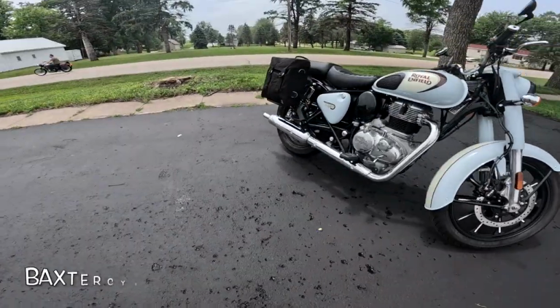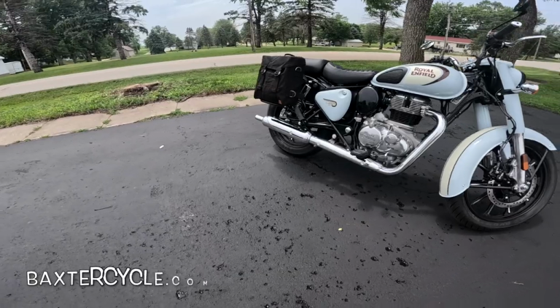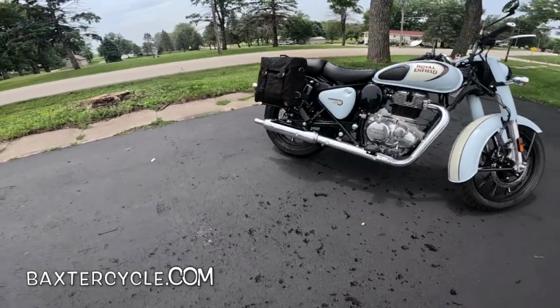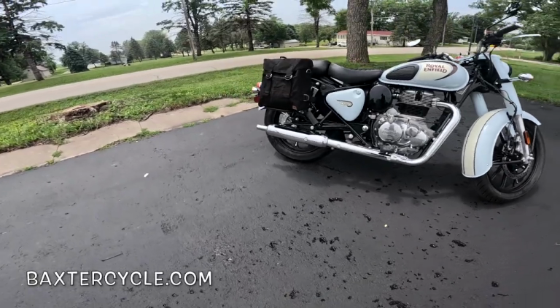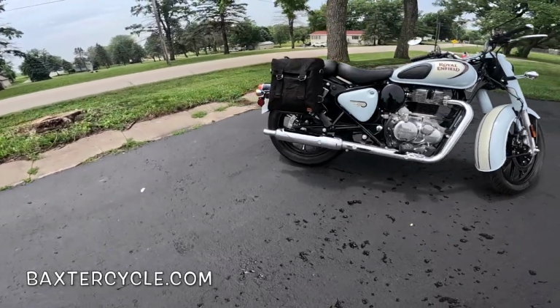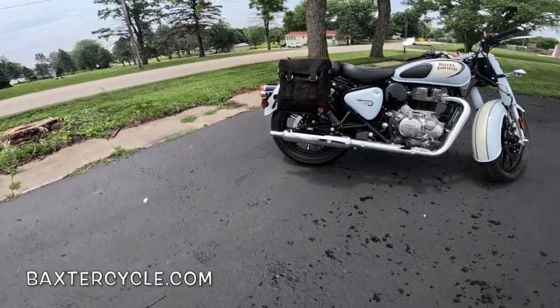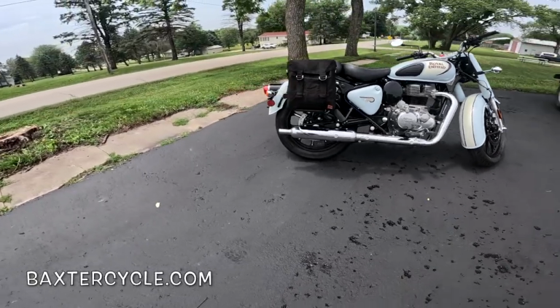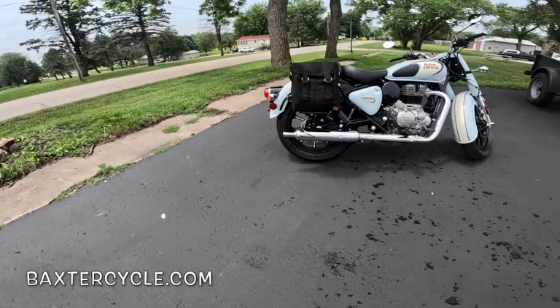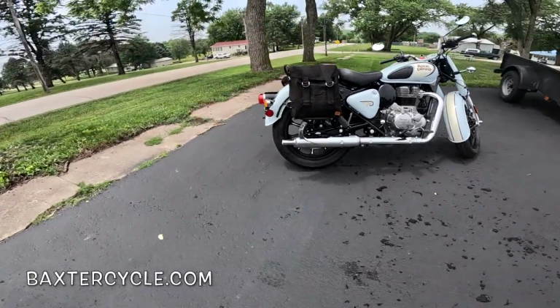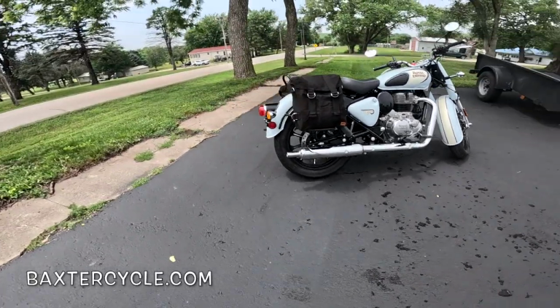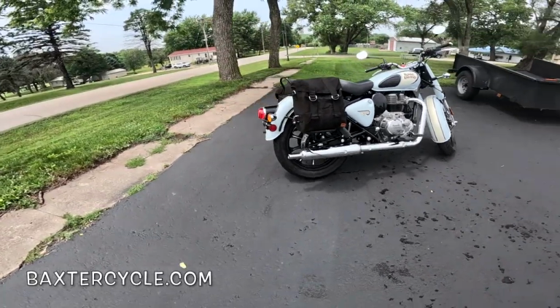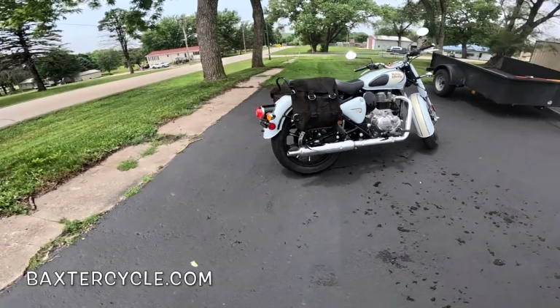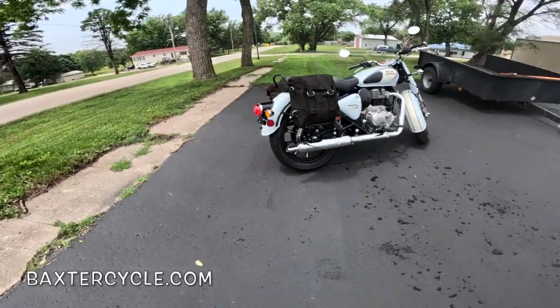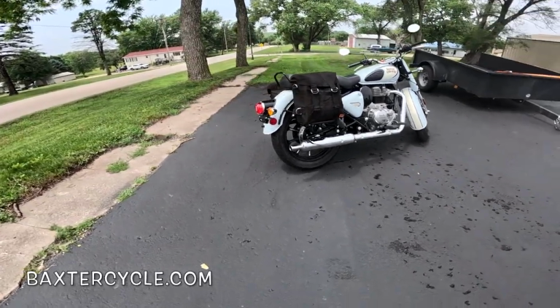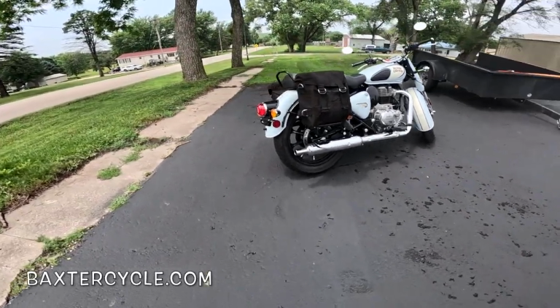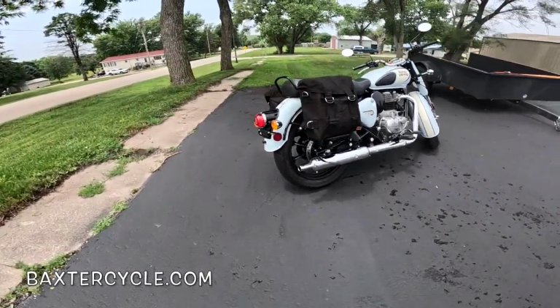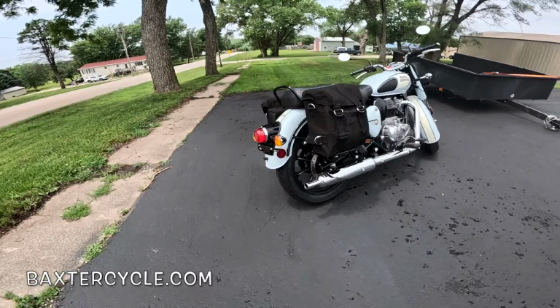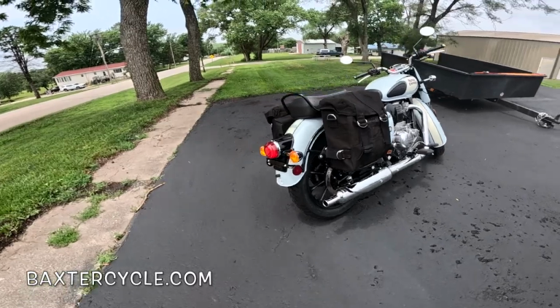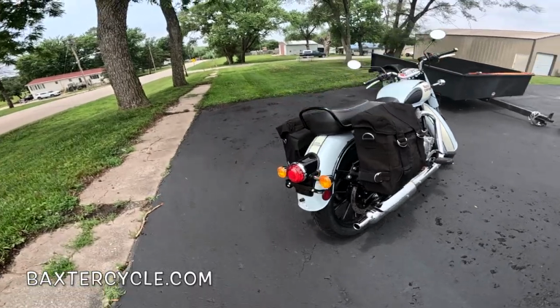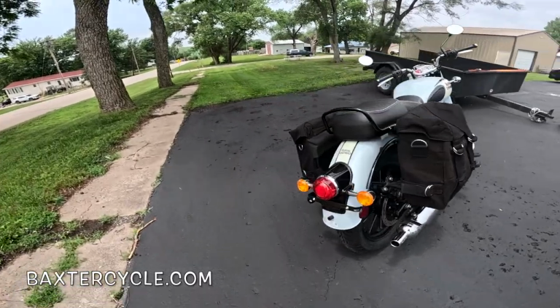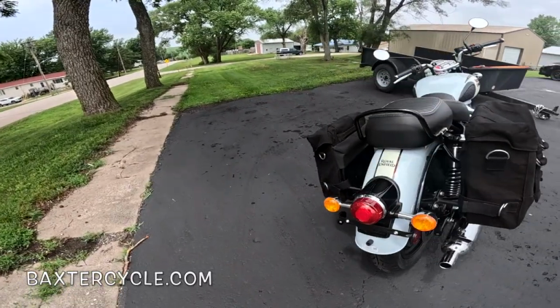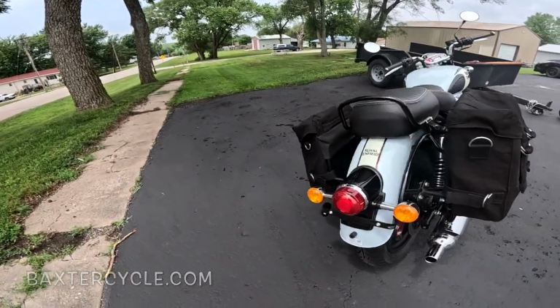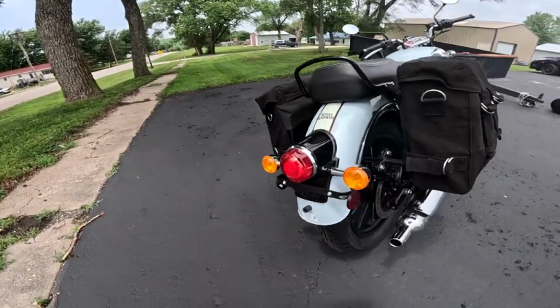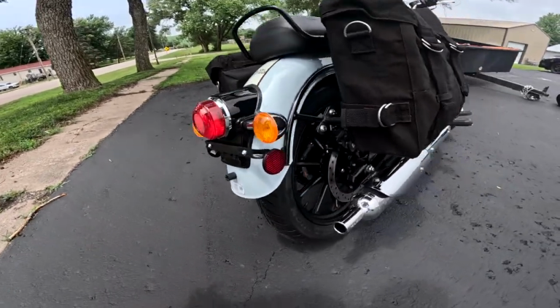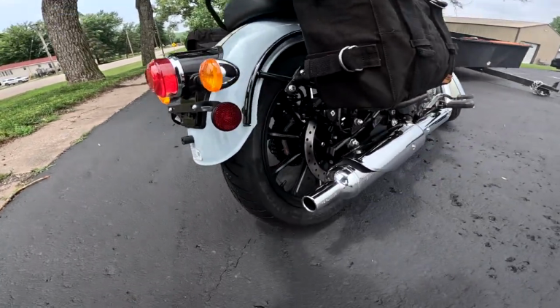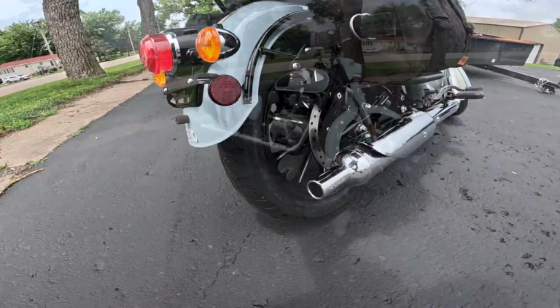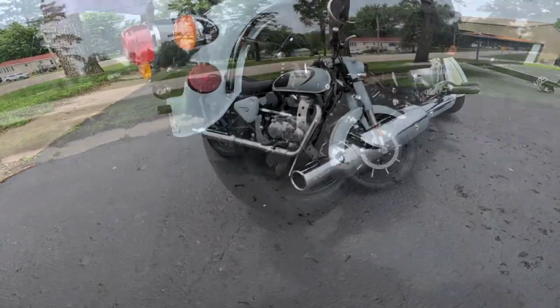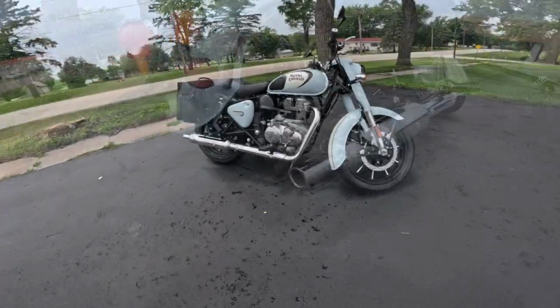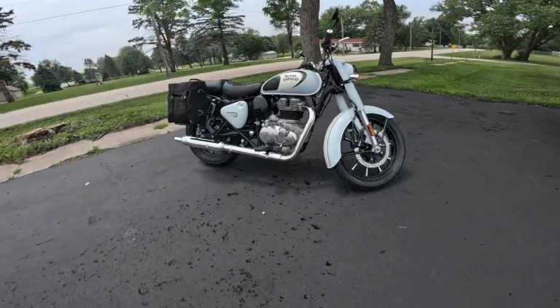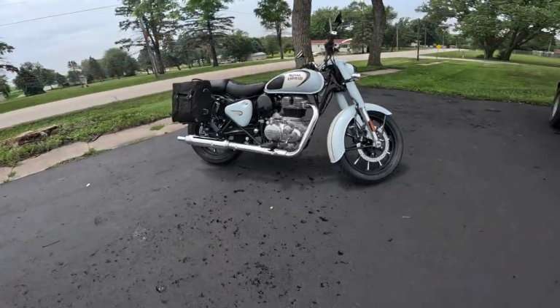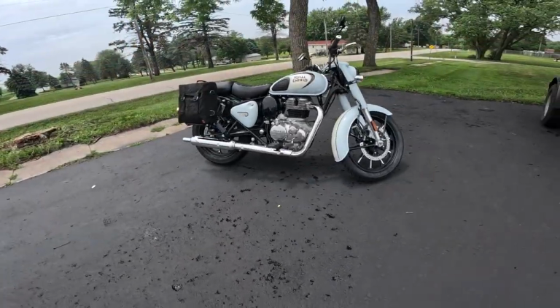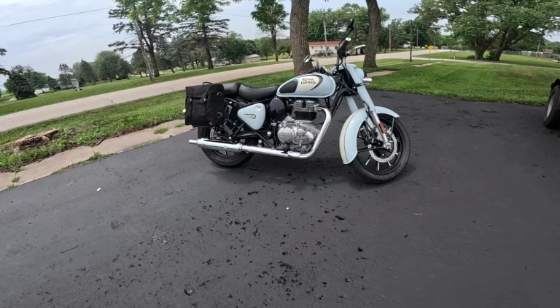Baxter Cycle sells this as an option for your bike. If you have a 350 like this, they'll do that for you. They've got the rims in stock right now. The back one's the same way, by the way. It's a really nice touch — I love it.